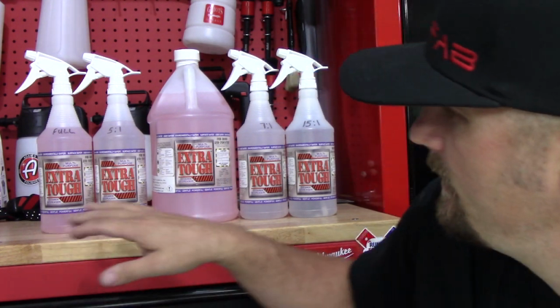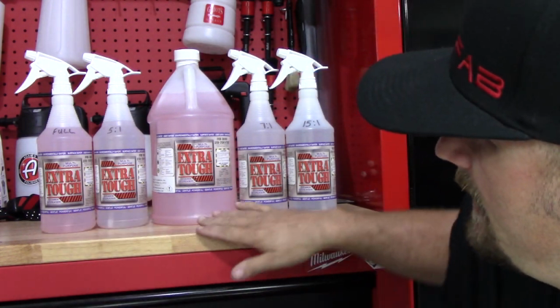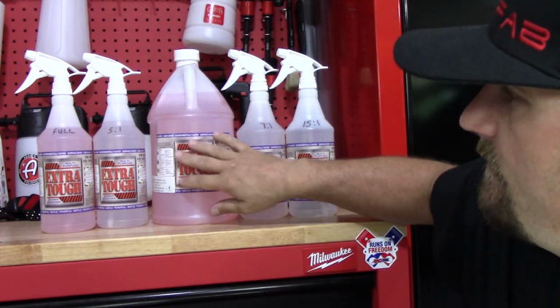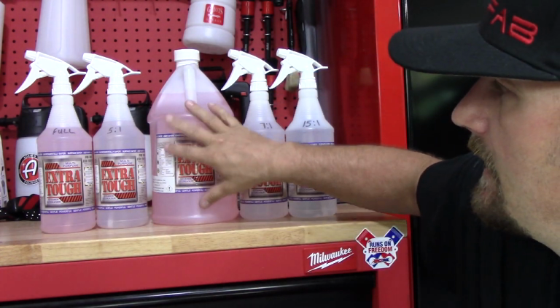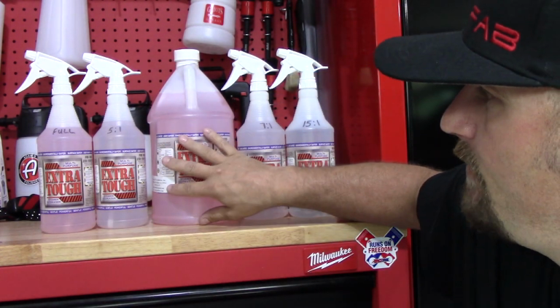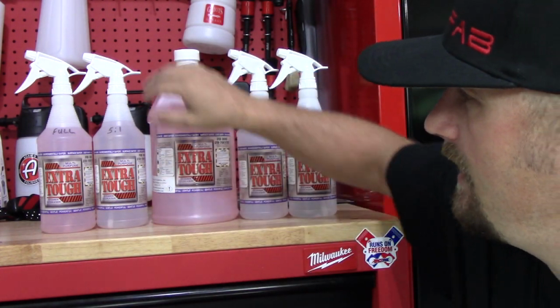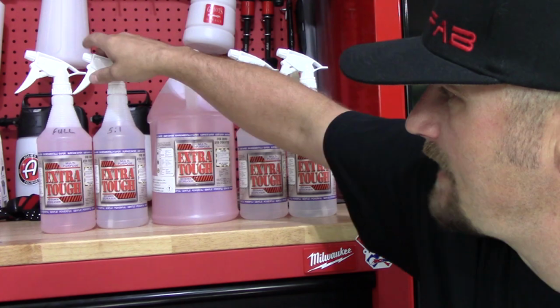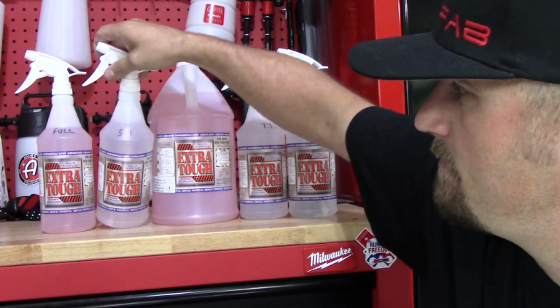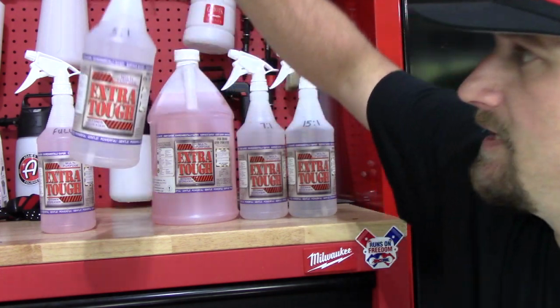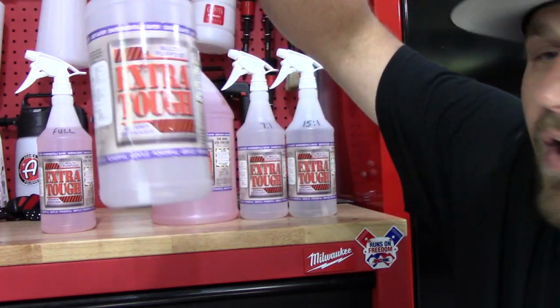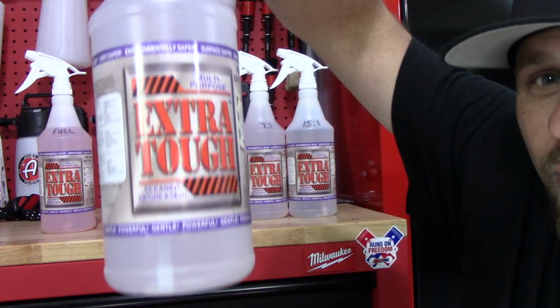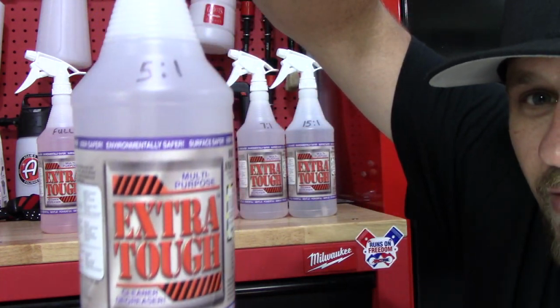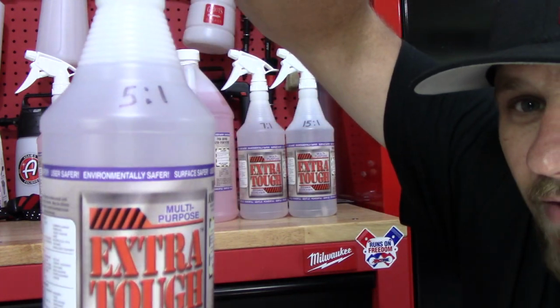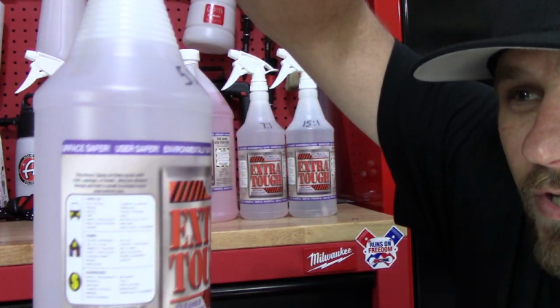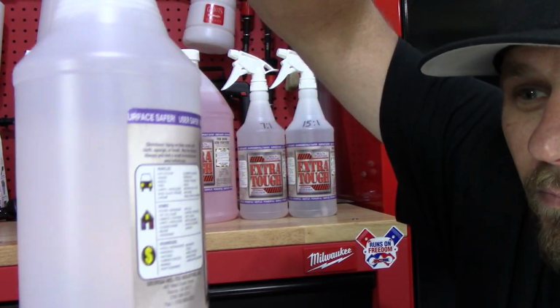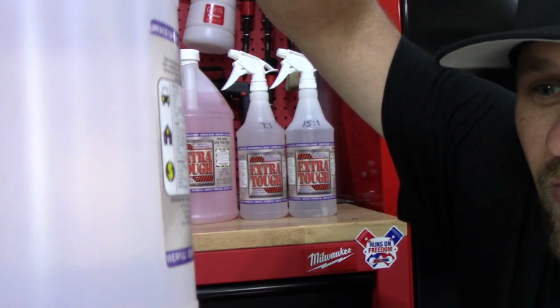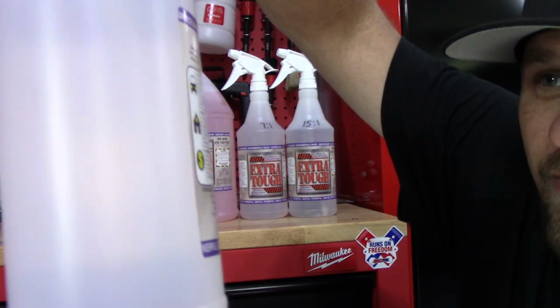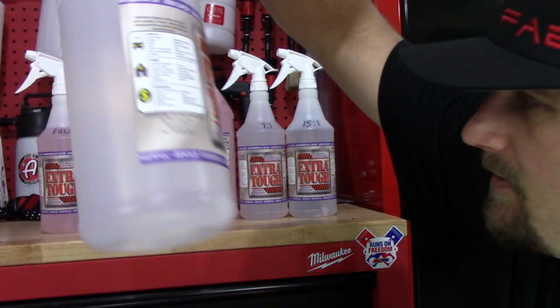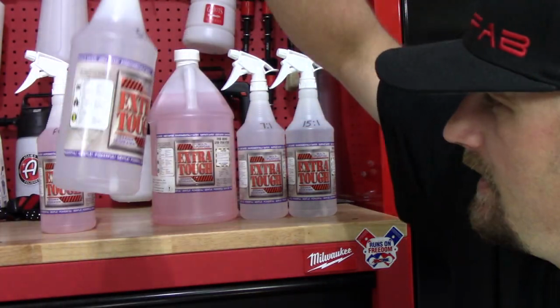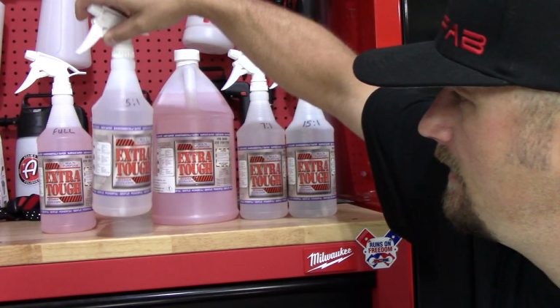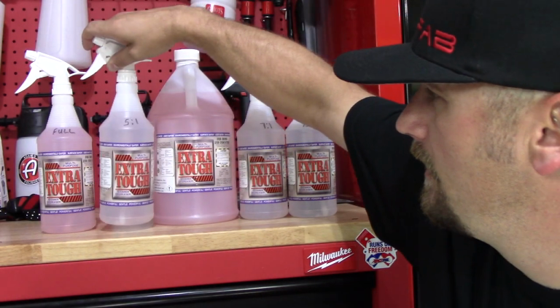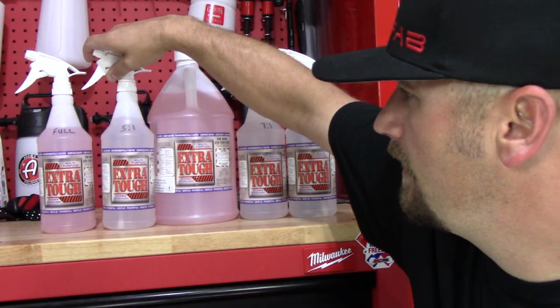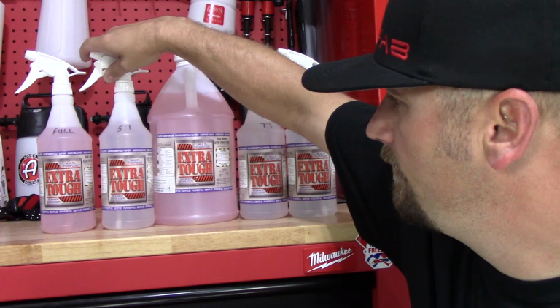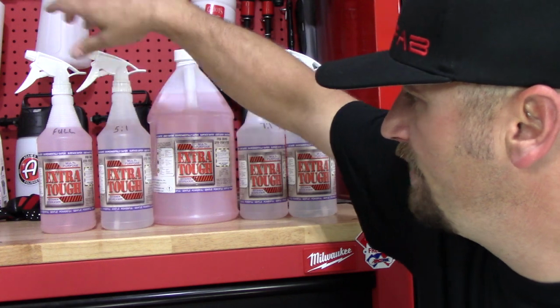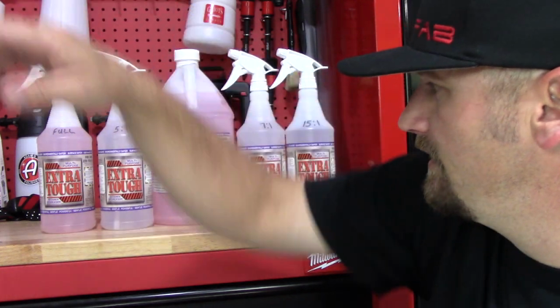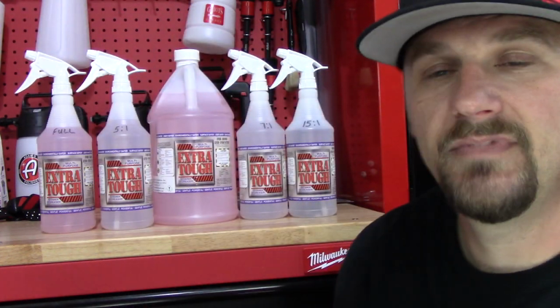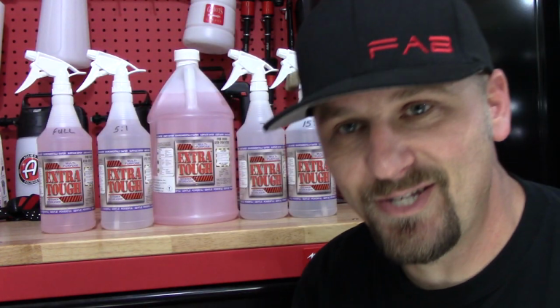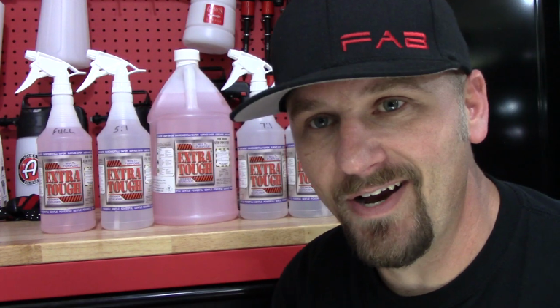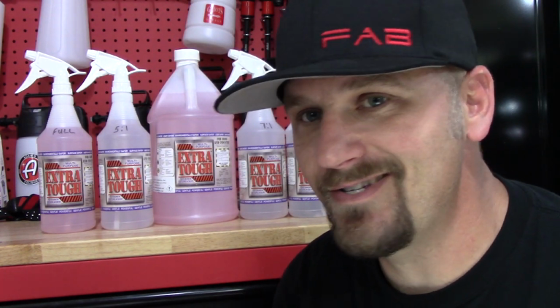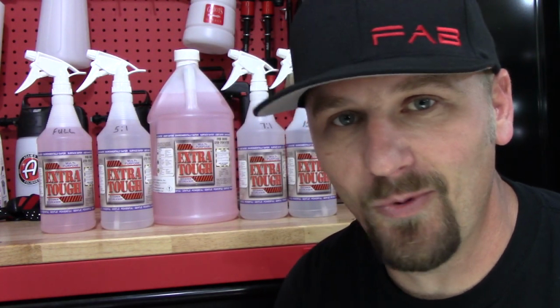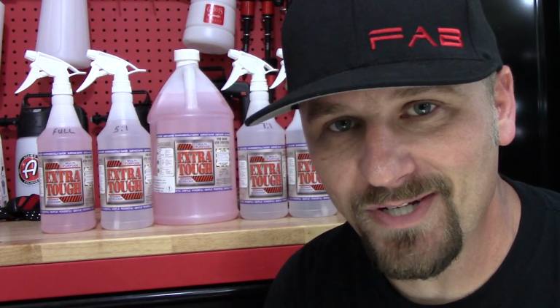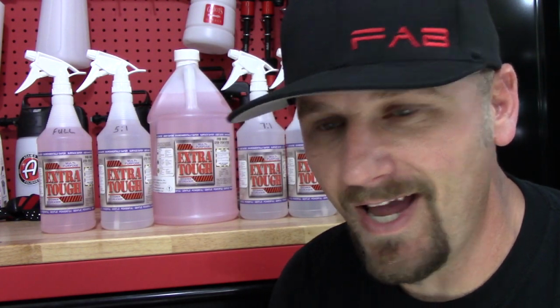As you can see, it's just a very light pink. And when it's actually mixed in a bottle, like five to one, you can barely even see the pink in it. But it's still there and it's still going to work just the same.